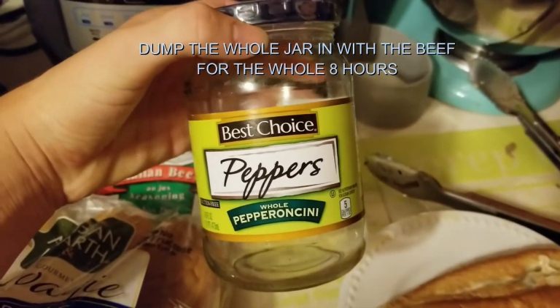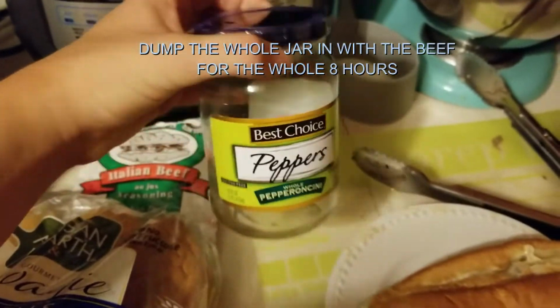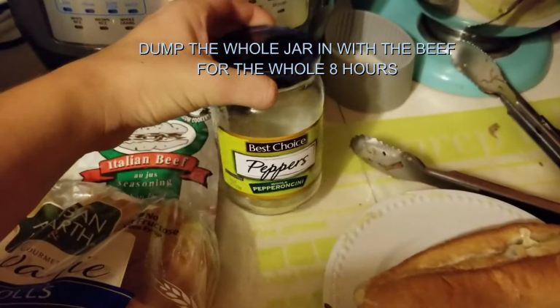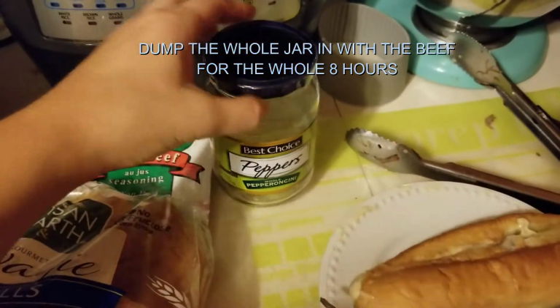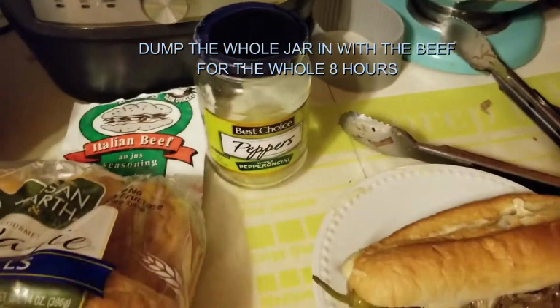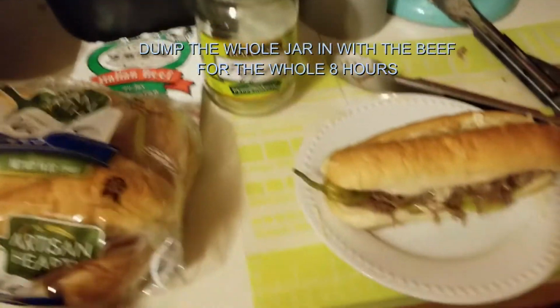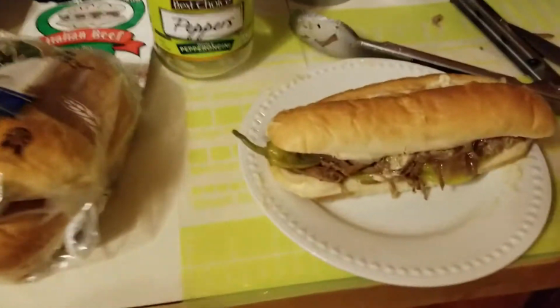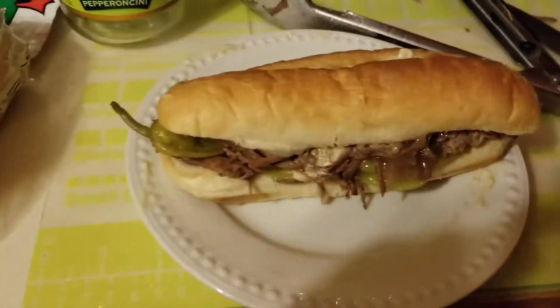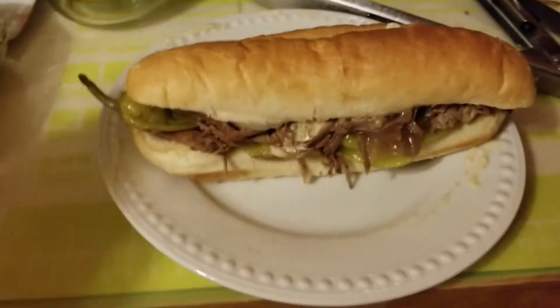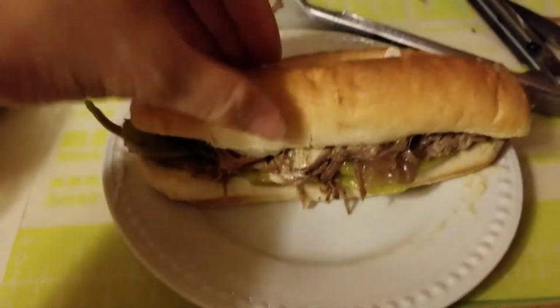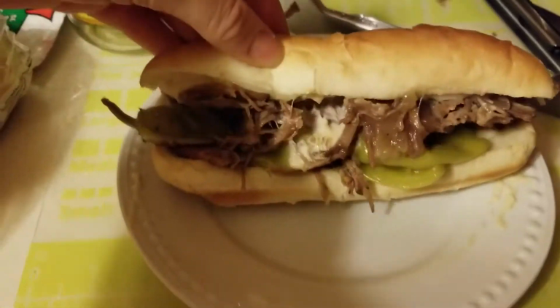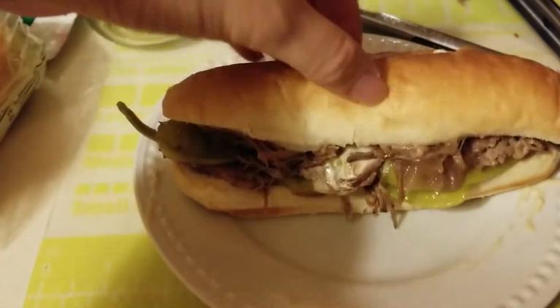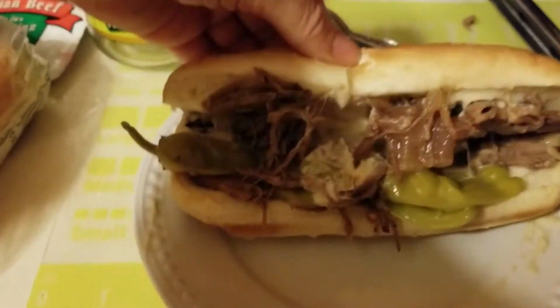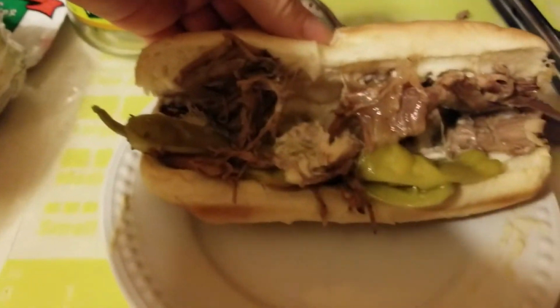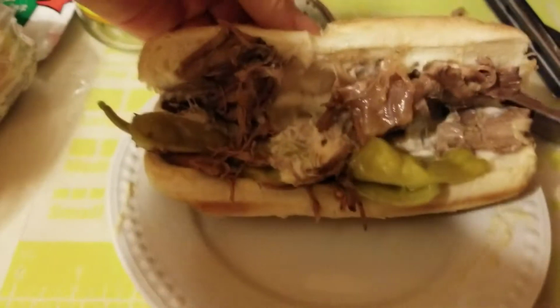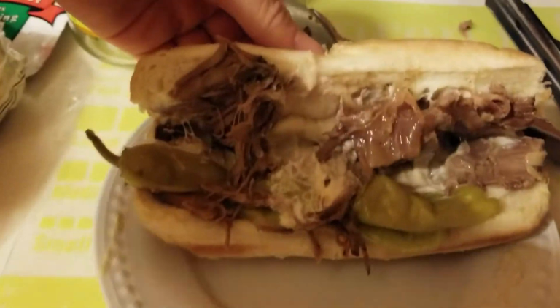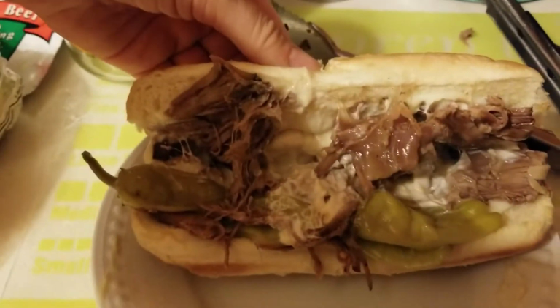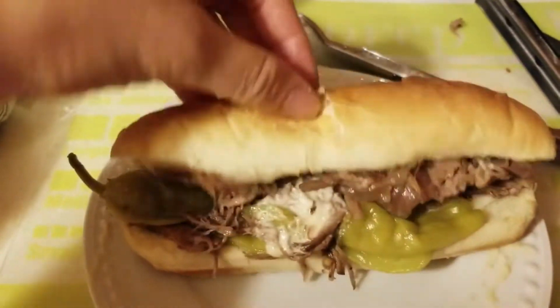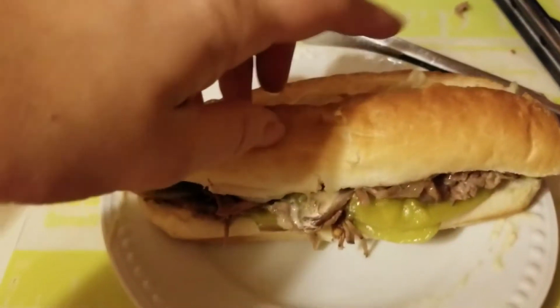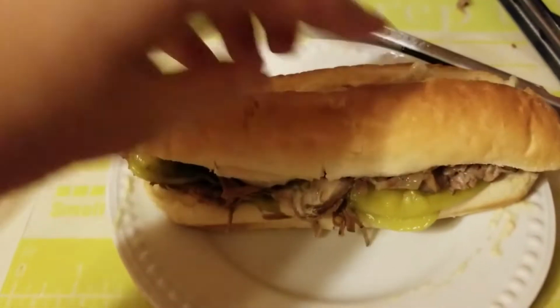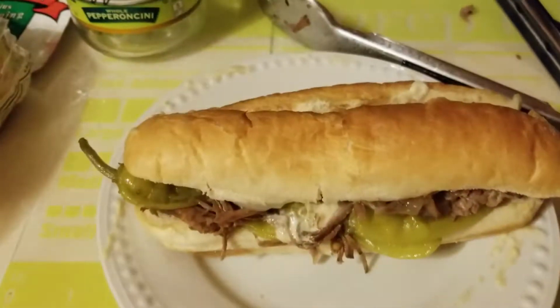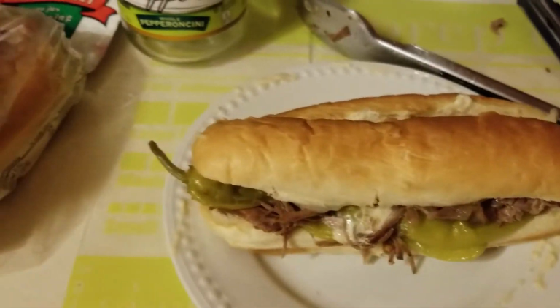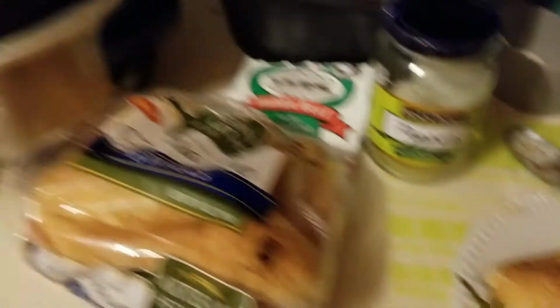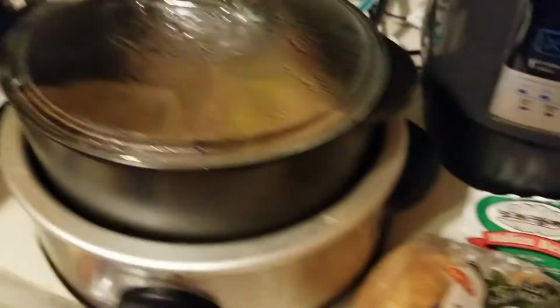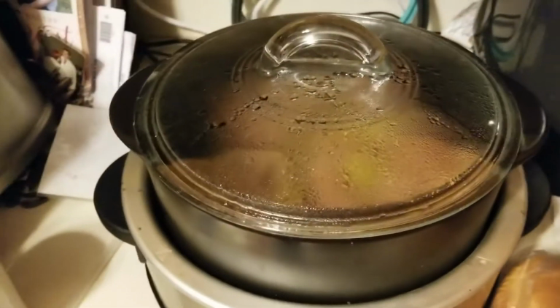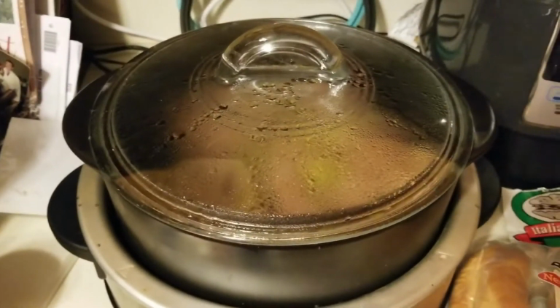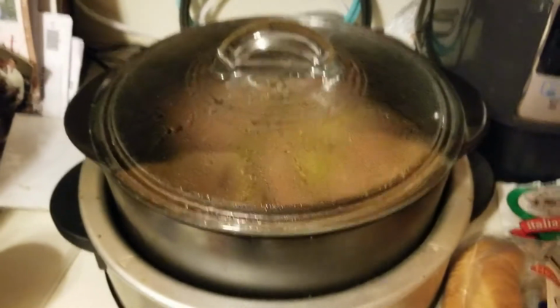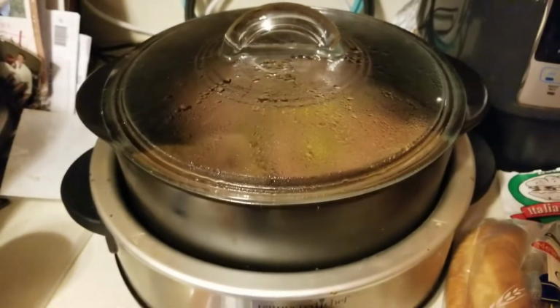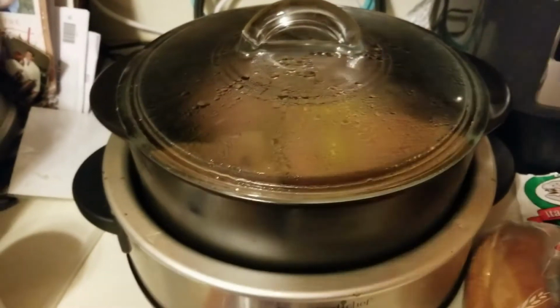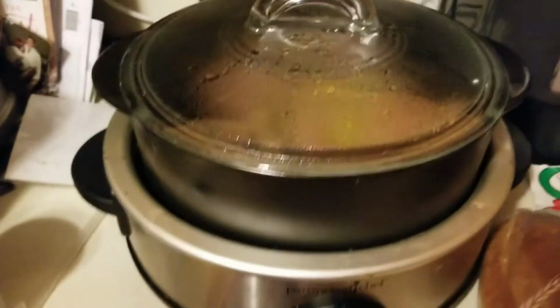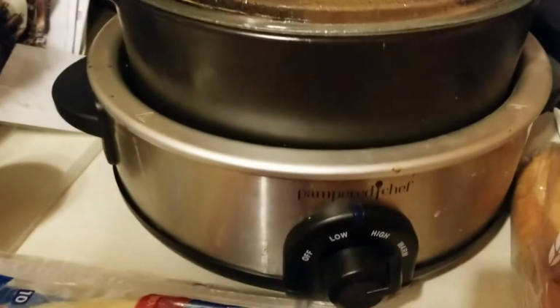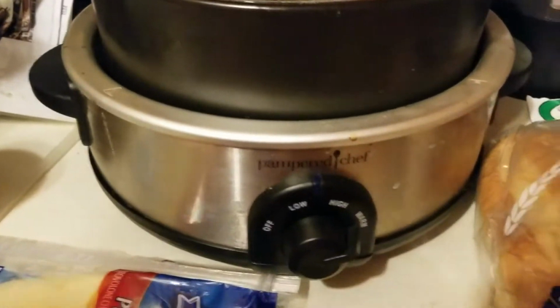Then I grabbed some hoagie buns, provolone cheese, and pepperoncinis. This is my first time cooking with pepperoncinis, but they're pretty good. We made sandwiches for dinner — it took a little over eight hours and I put it on the low setting.